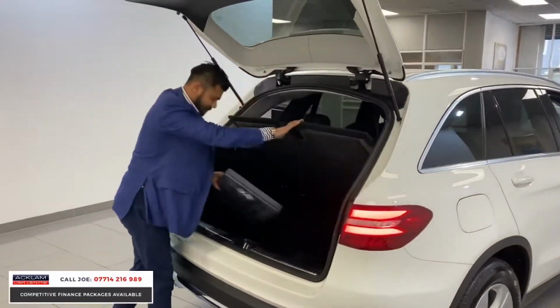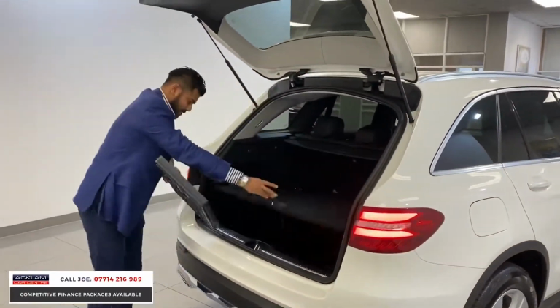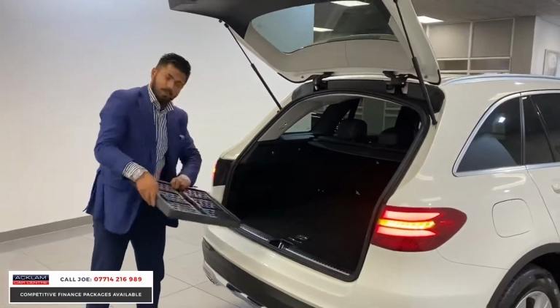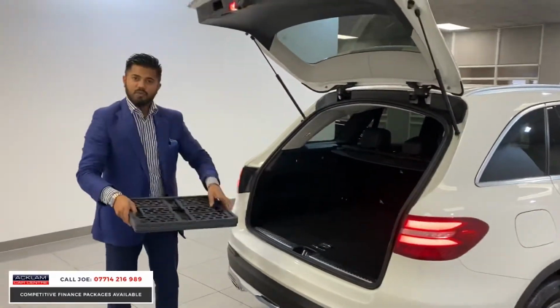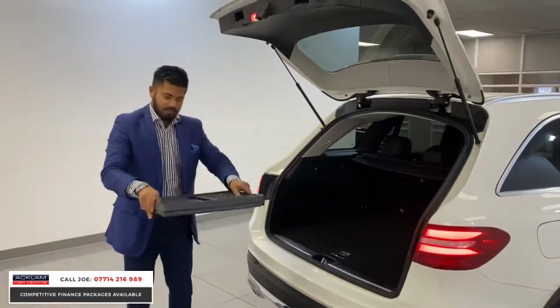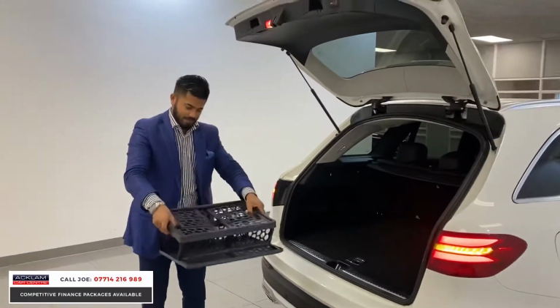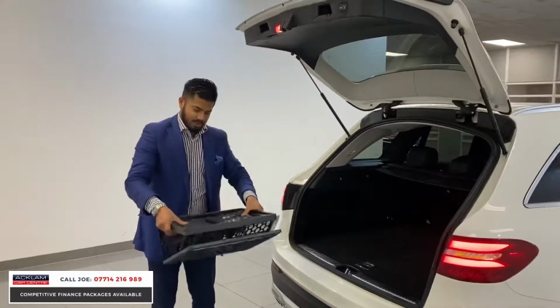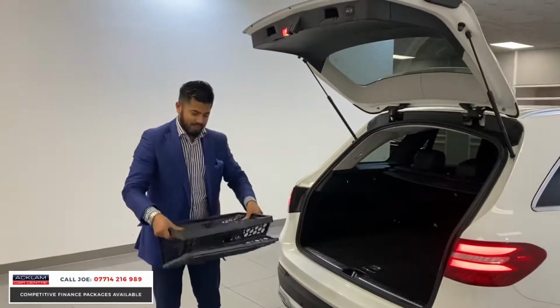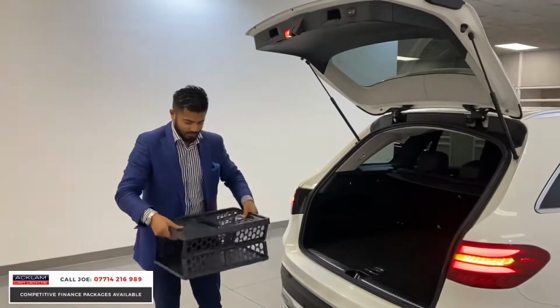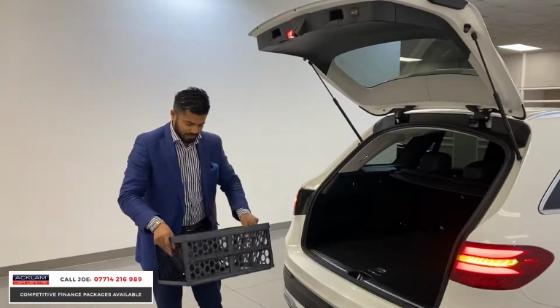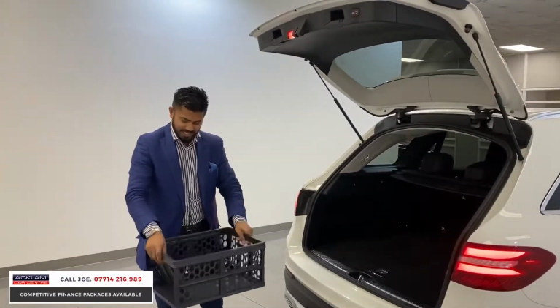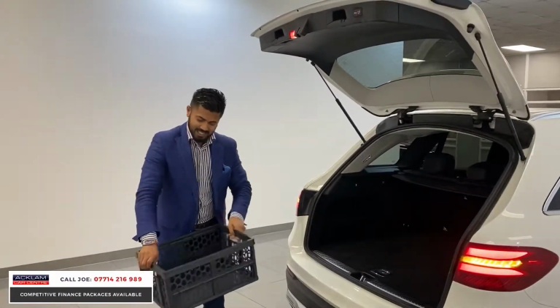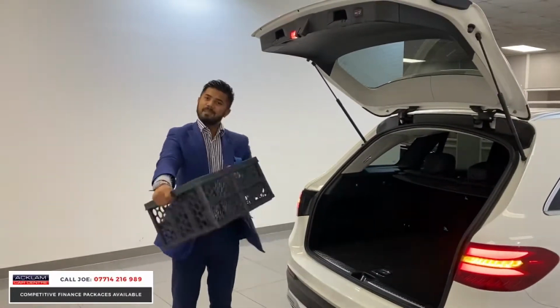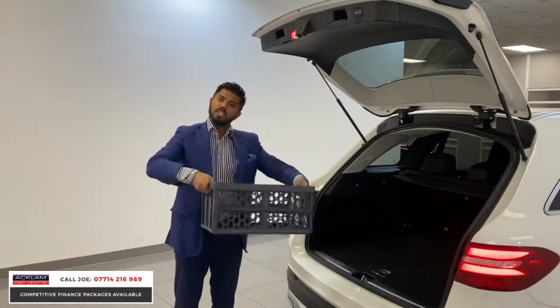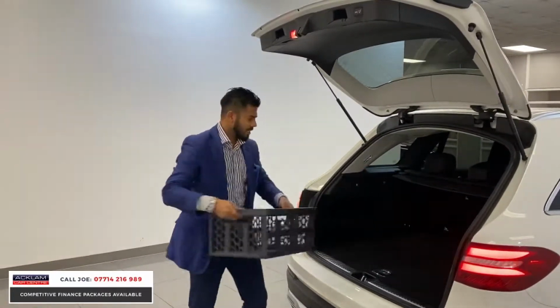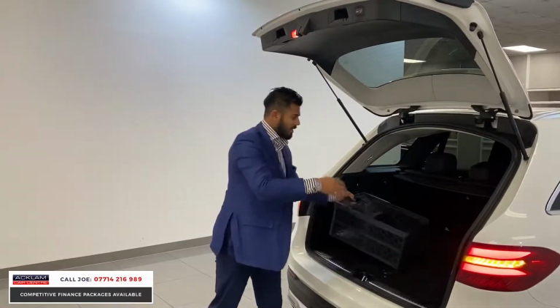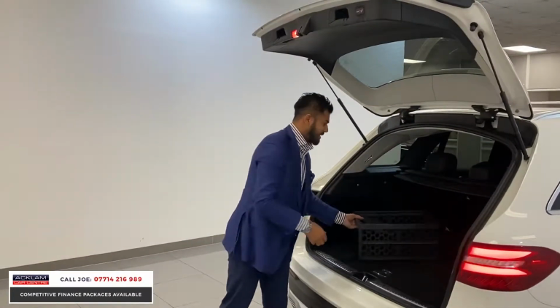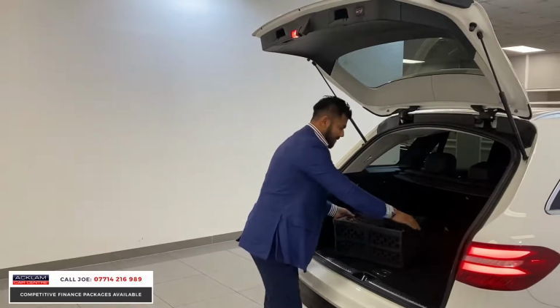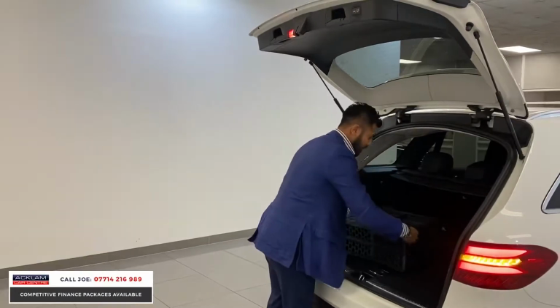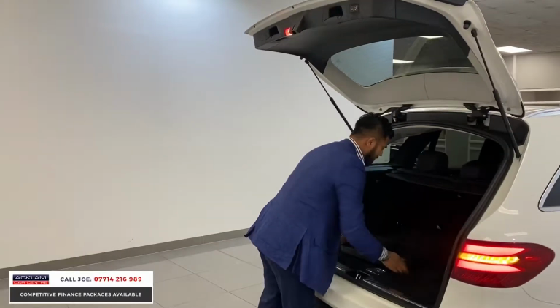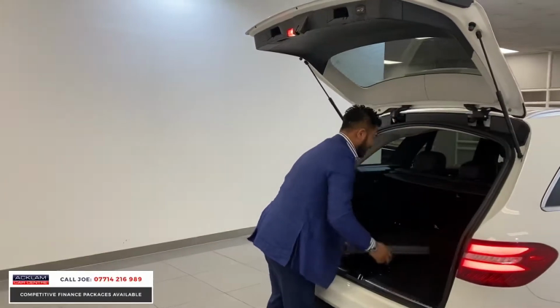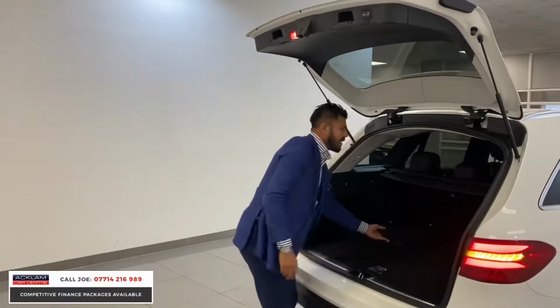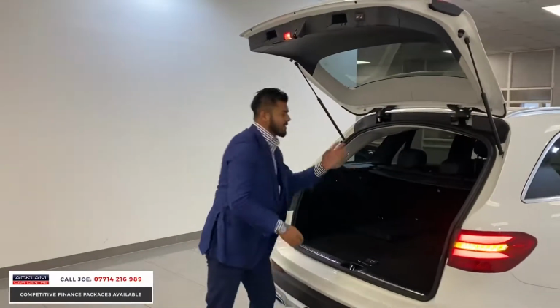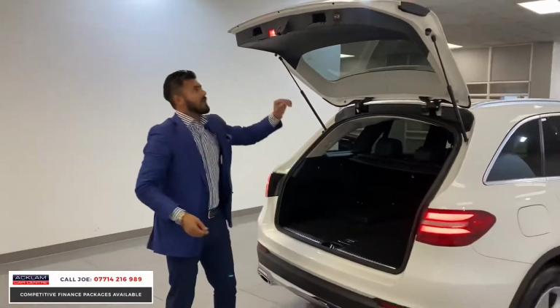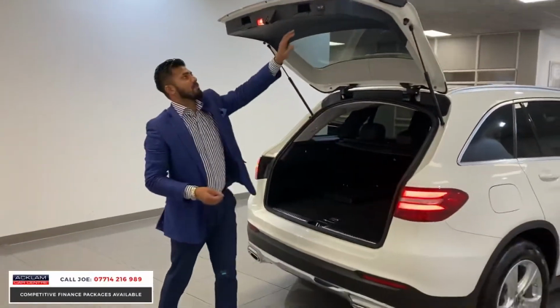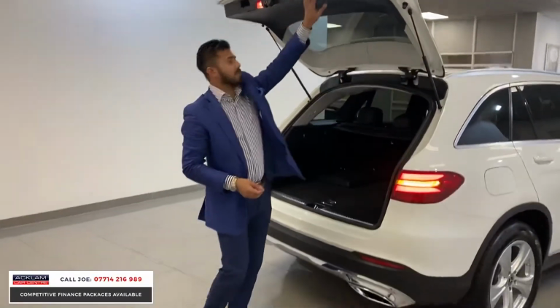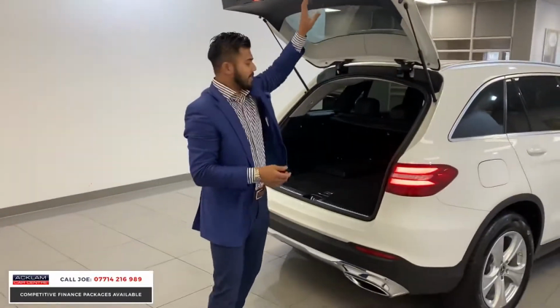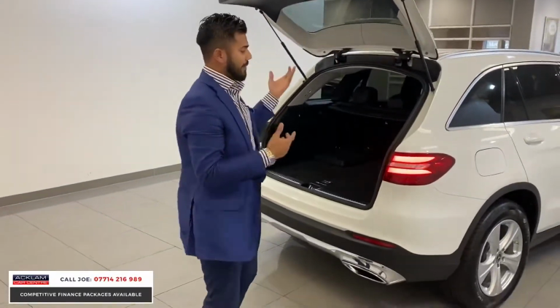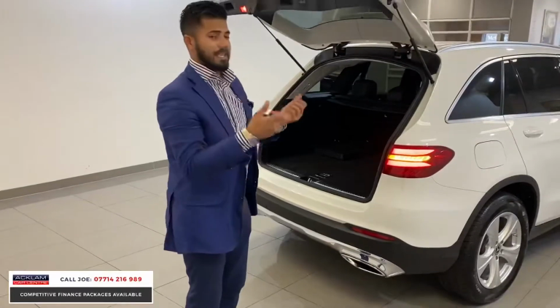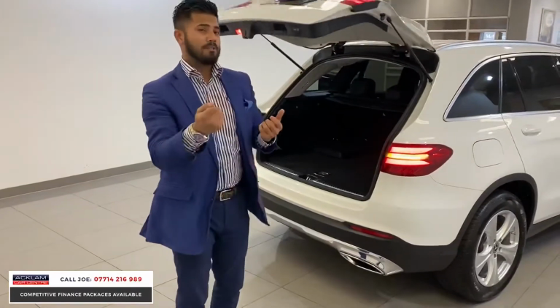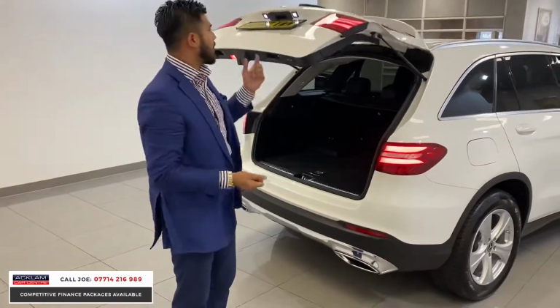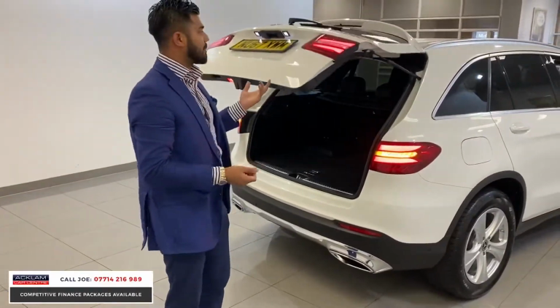And my personal favourite, which I must demonstrate to you — when you're loading up there's a nice little step. The seats go down 40-40-20, and you have an automatic tailgate which you can operate from the key or by pressing the button.